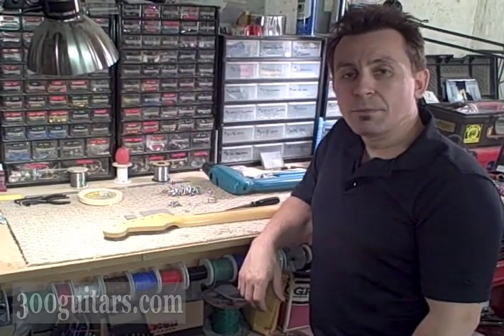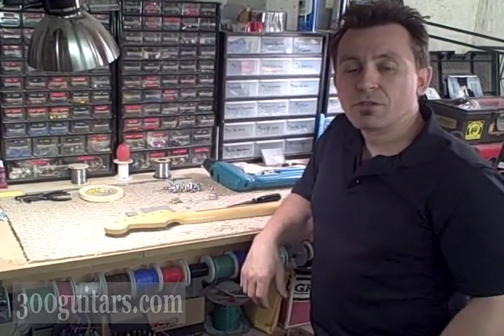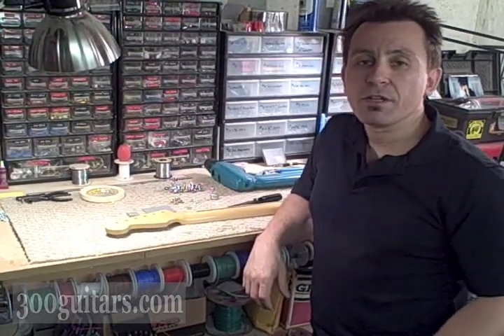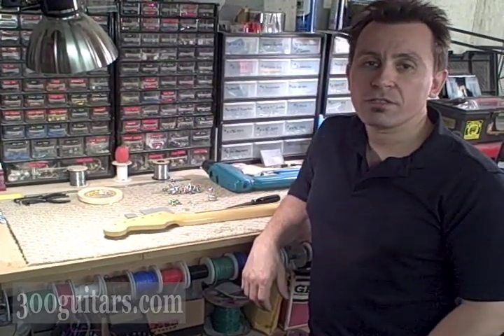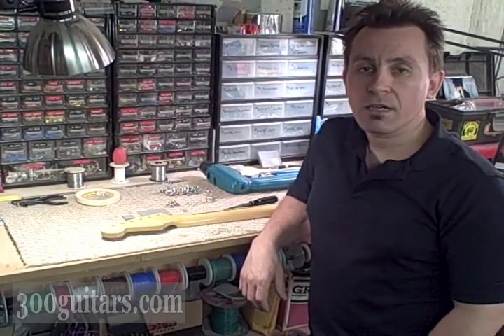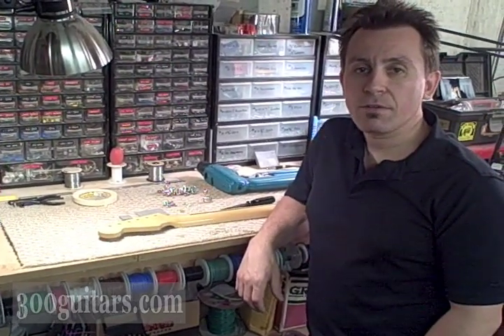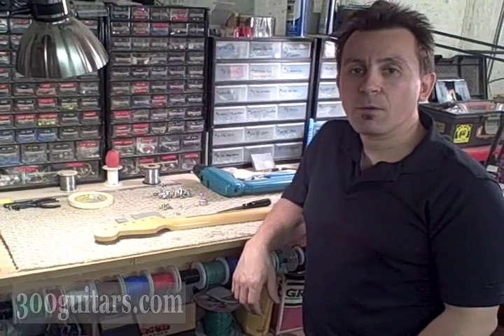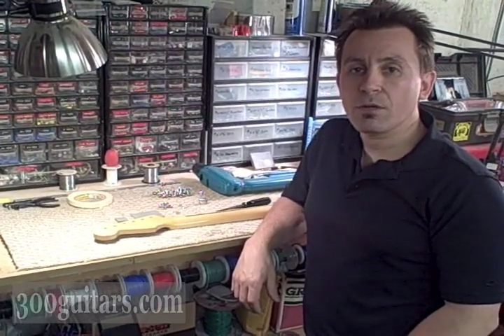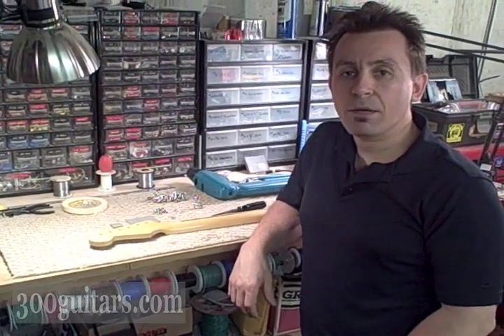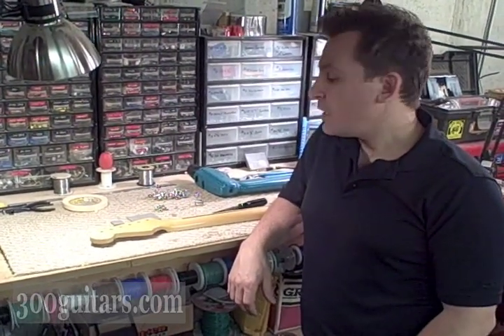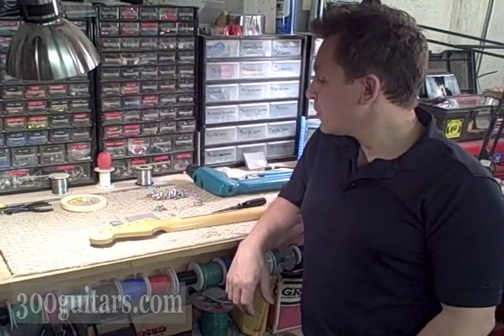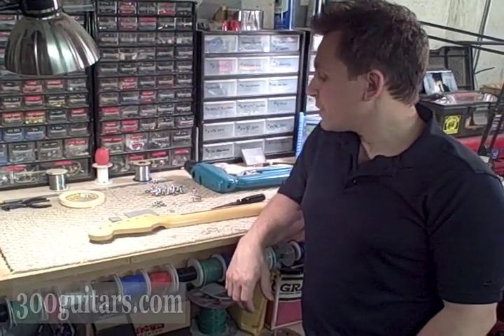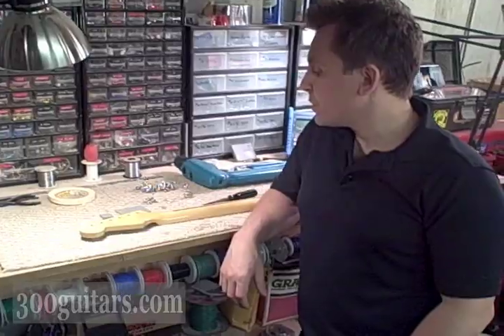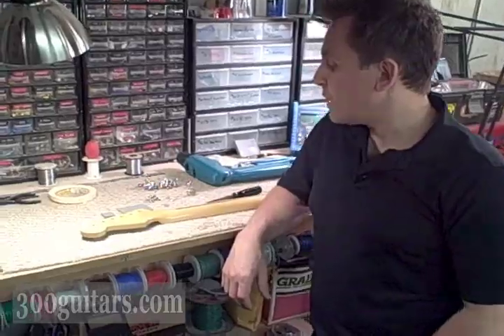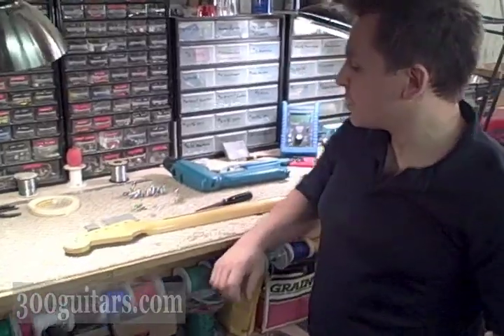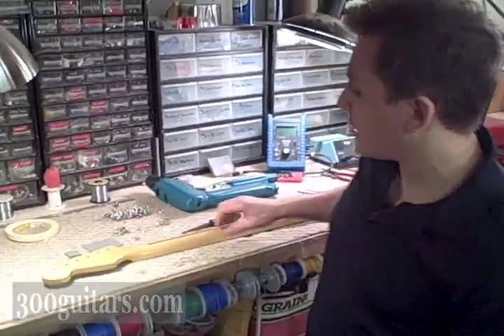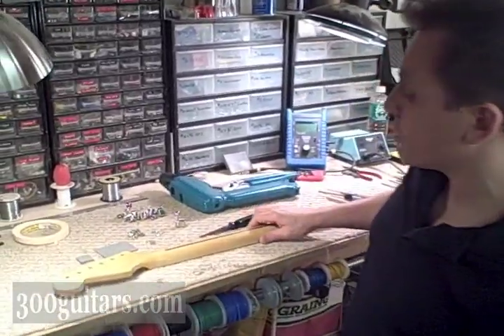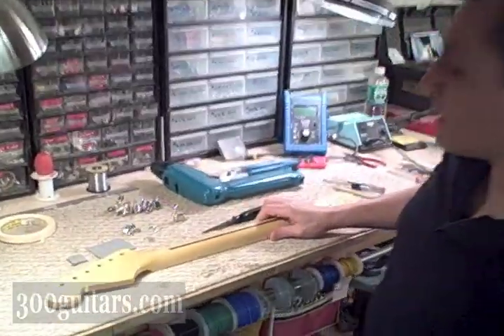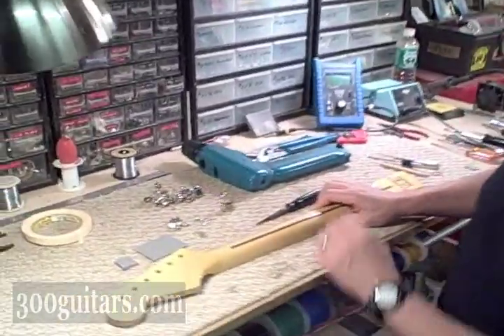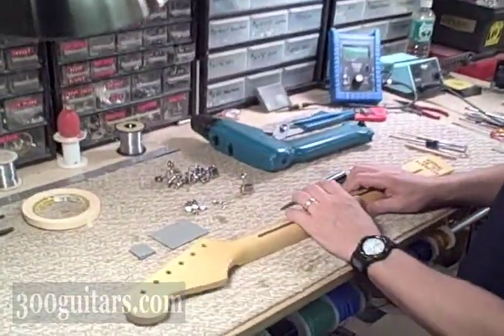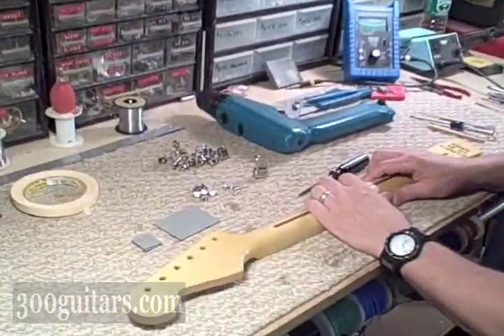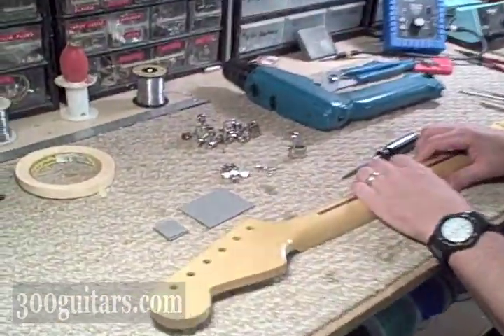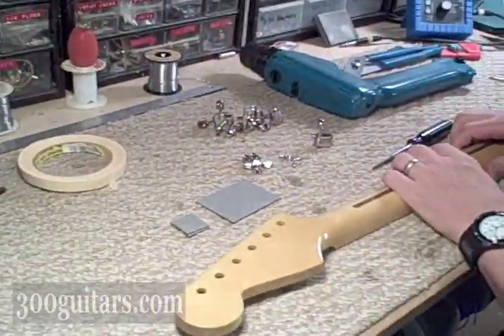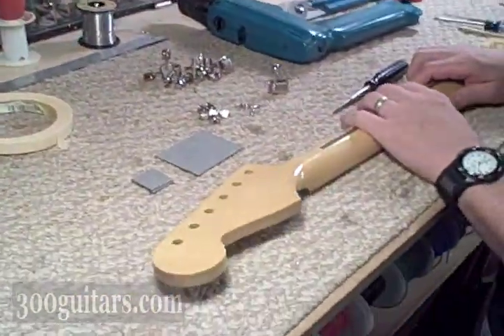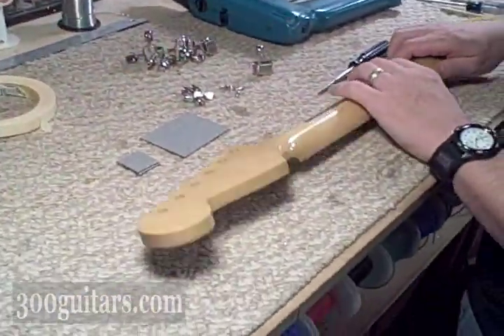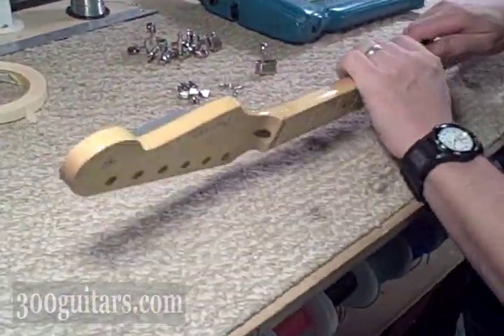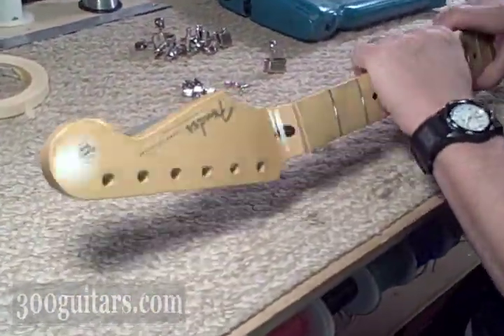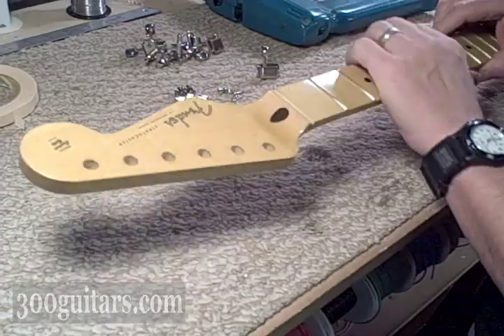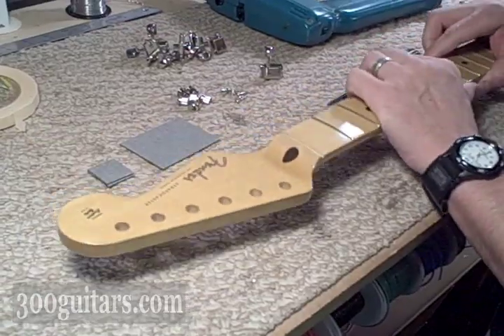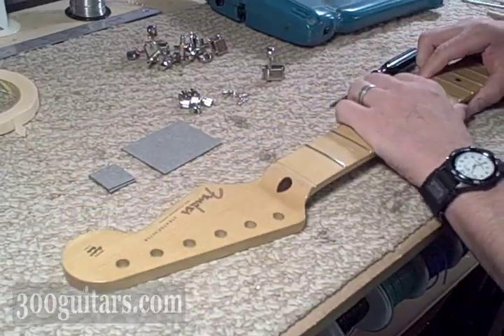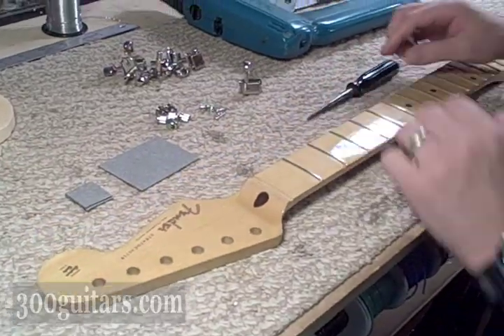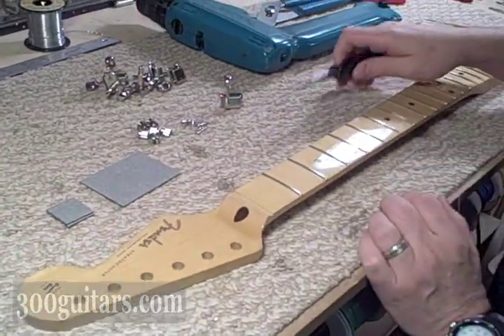I'm Billy Penn for 300guitars.com, and right now we're going to mount Kluson tuners on this Stratocaster replacement neck. This is a good DIY type of segment.